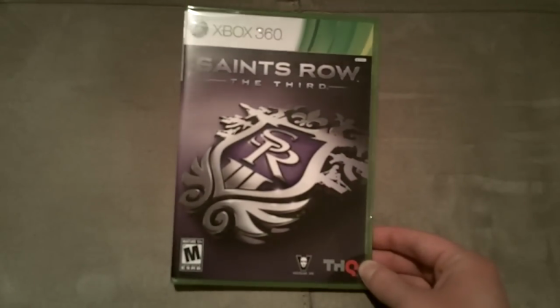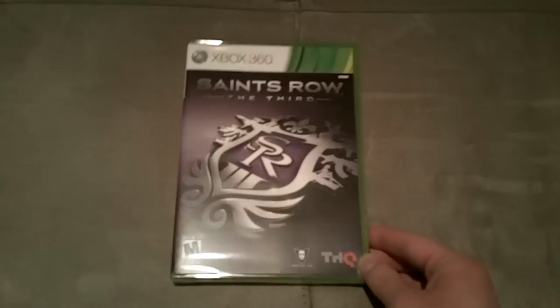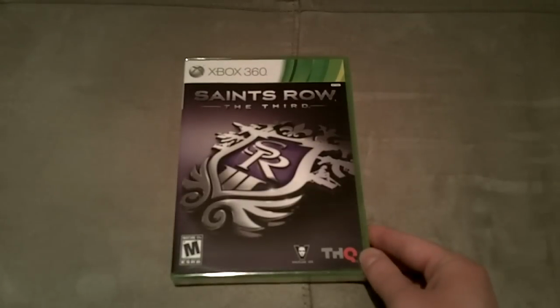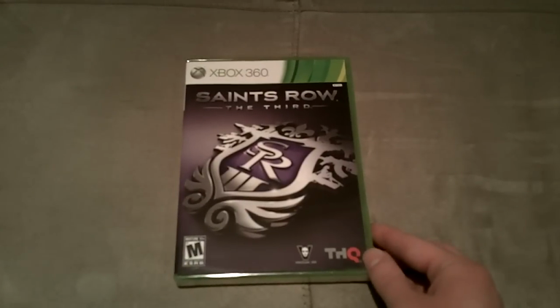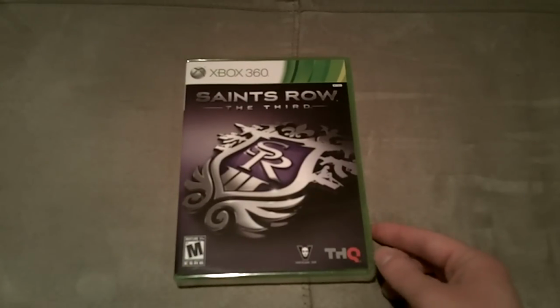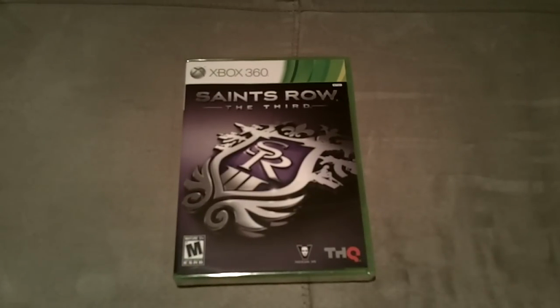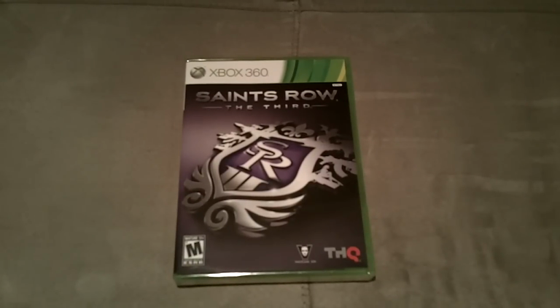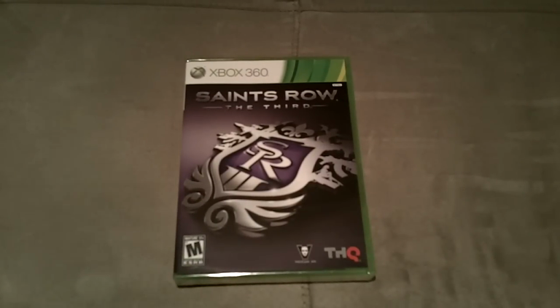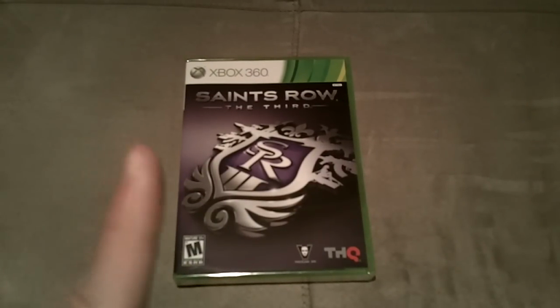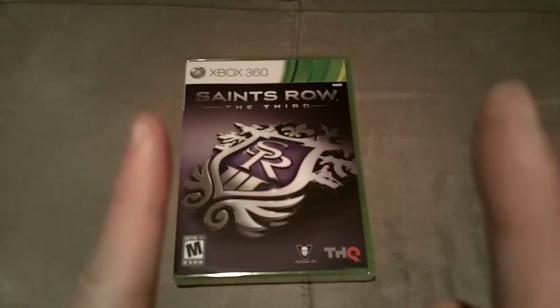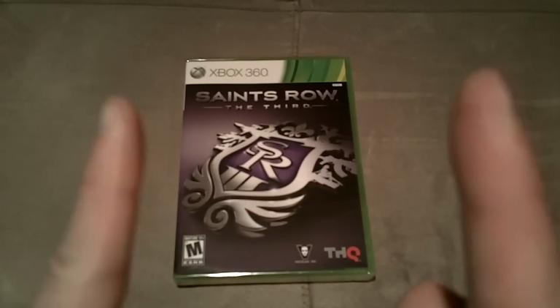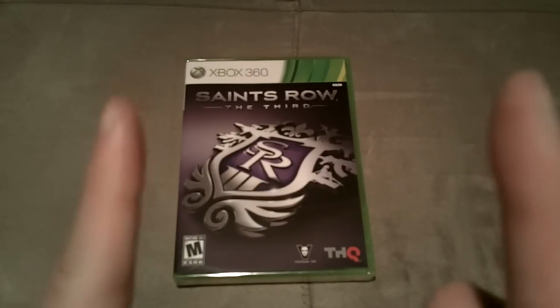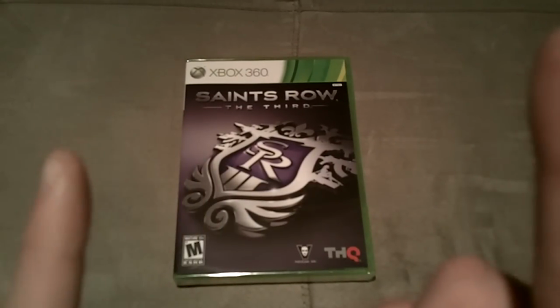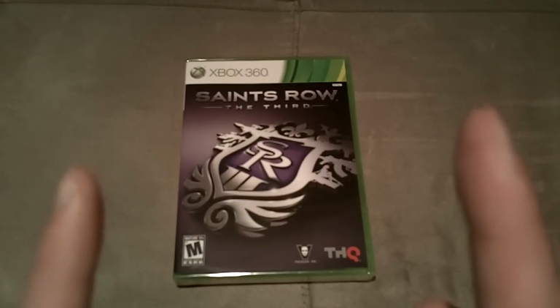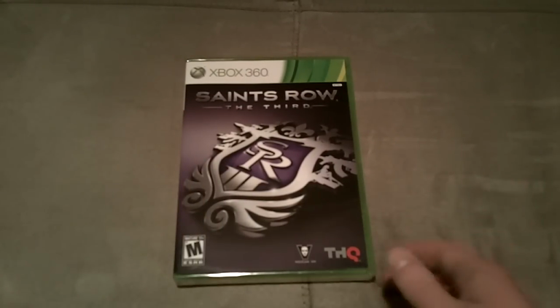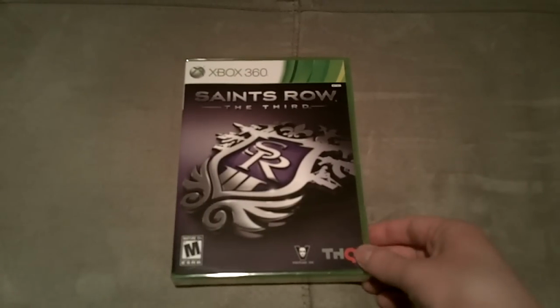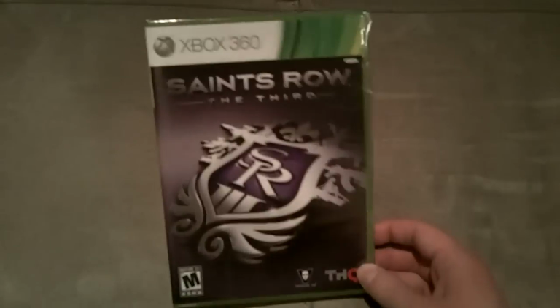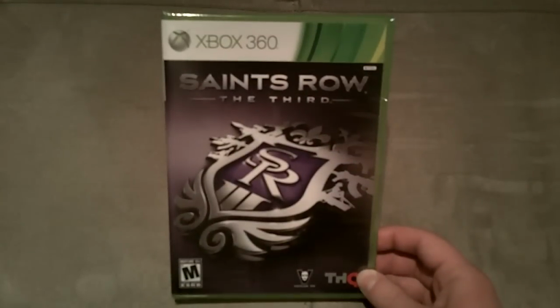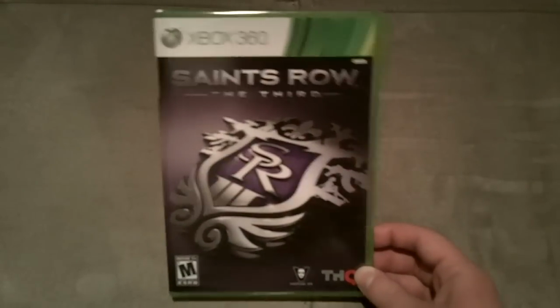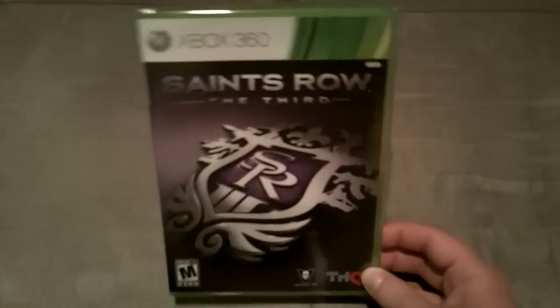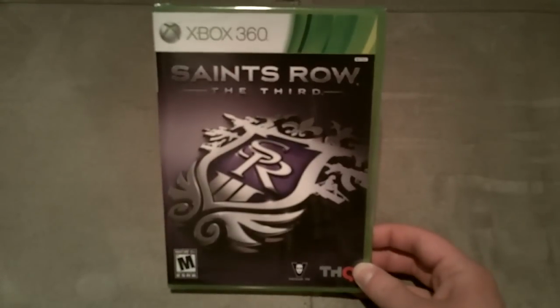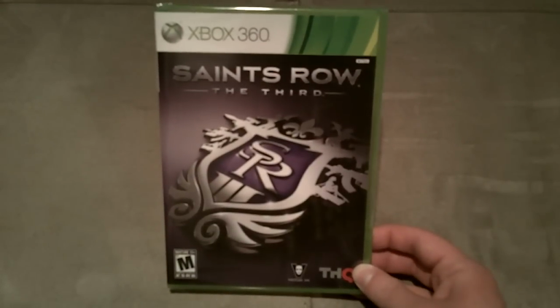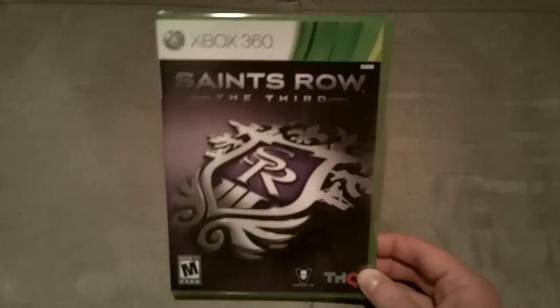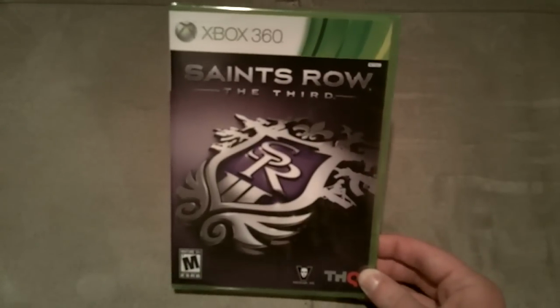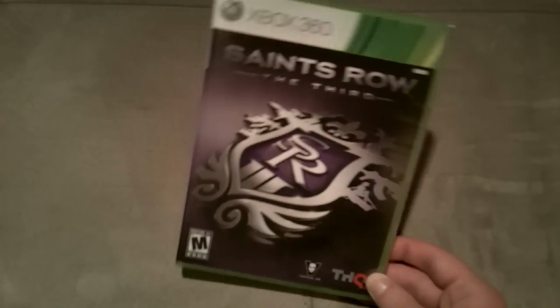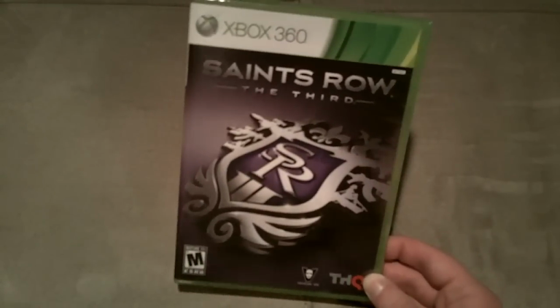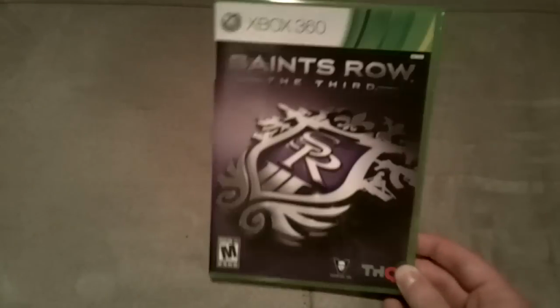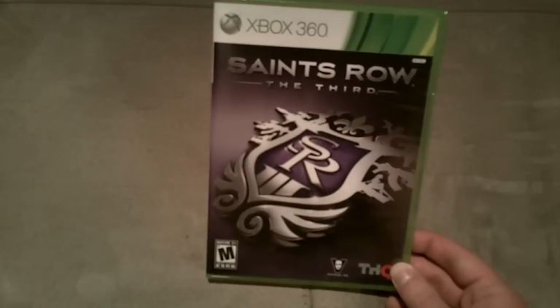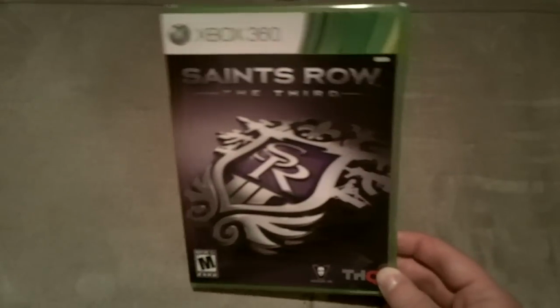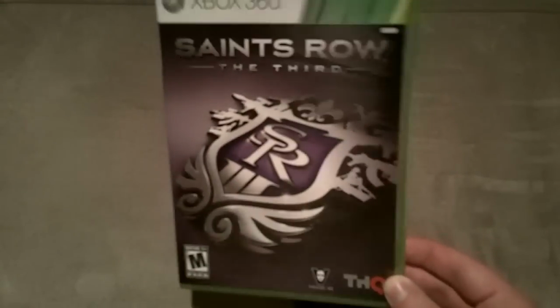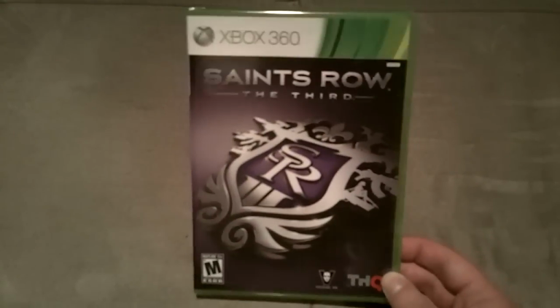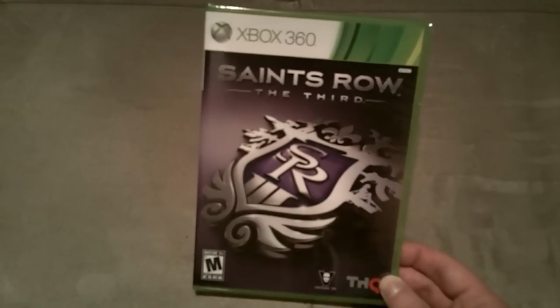If you guys missed my Assassin's Creed or my Turtle Beach unboxing, please click the annotations which will be right here. But welcome to the unboxing of Saints Row the 3rd — awesome, awesome game. Got it for $40 at Best Buy, can't wait to get into this.